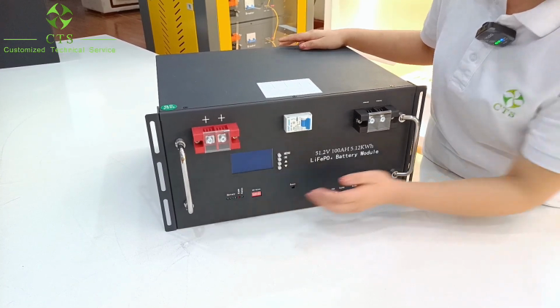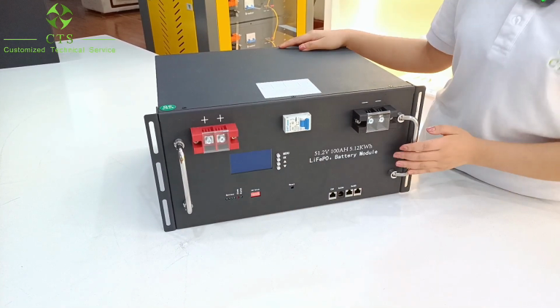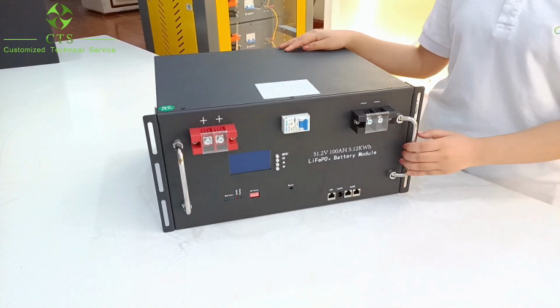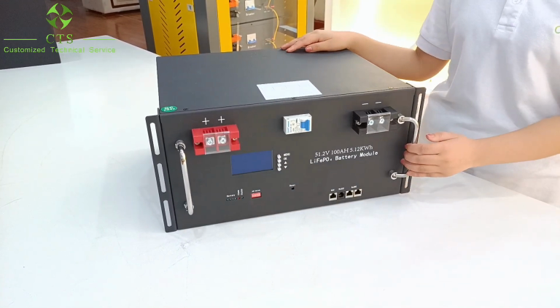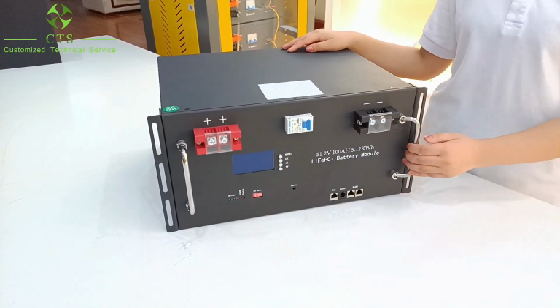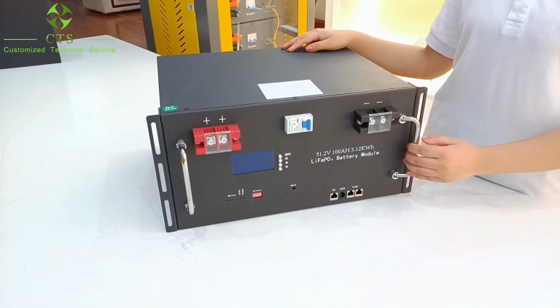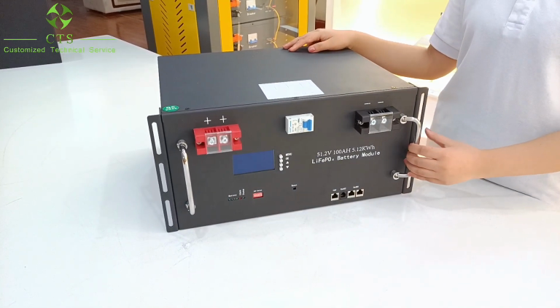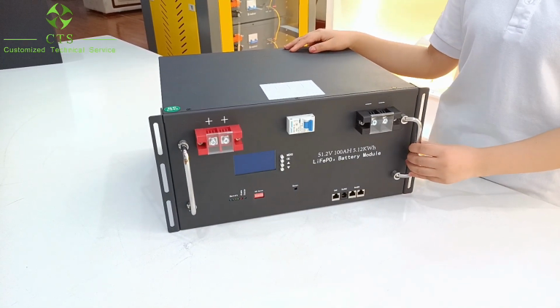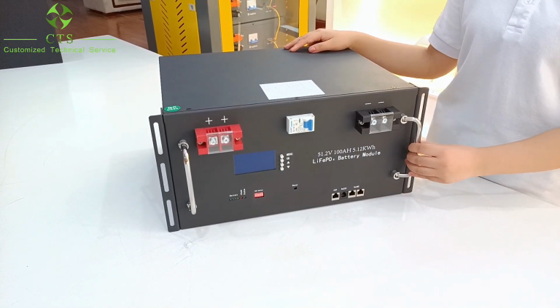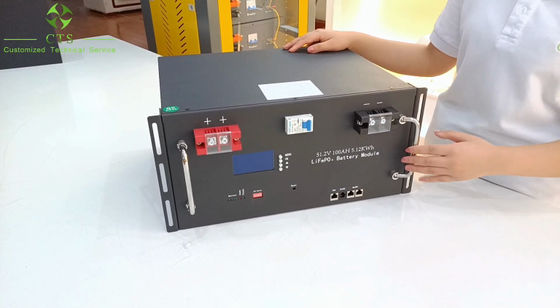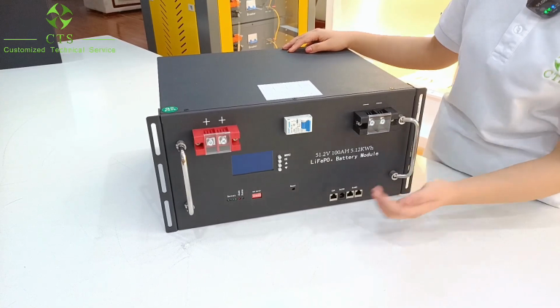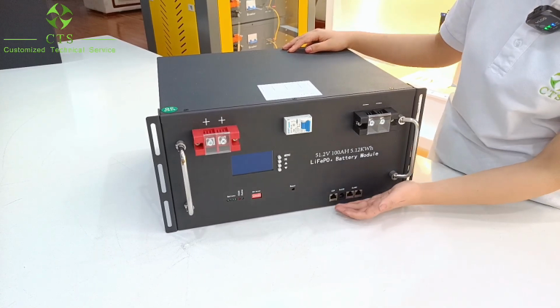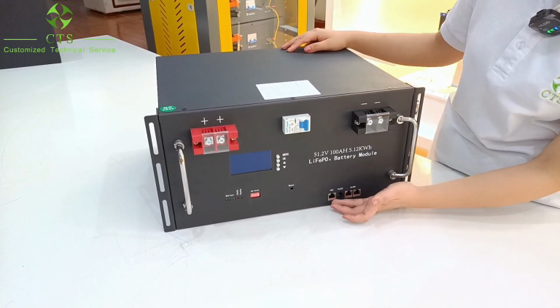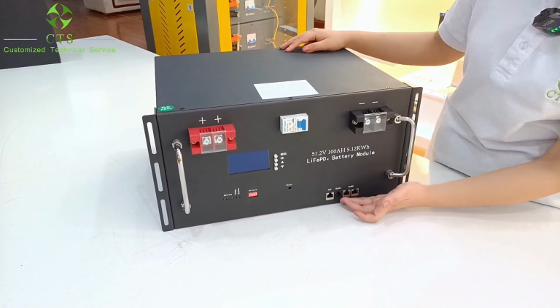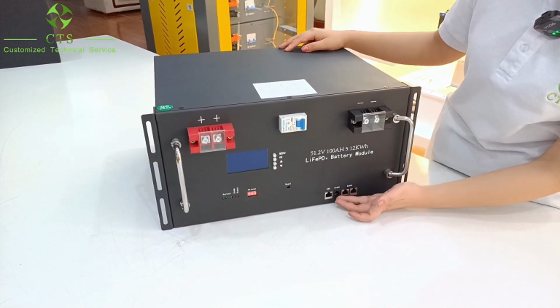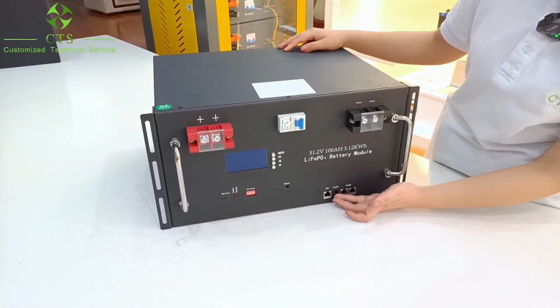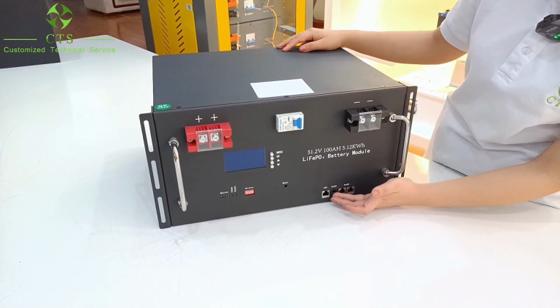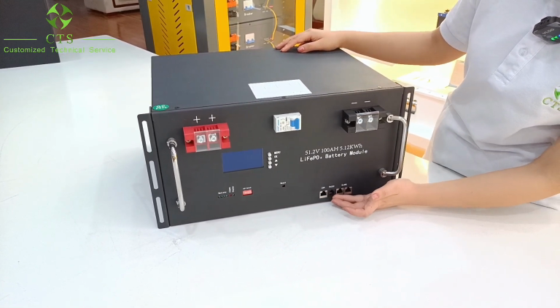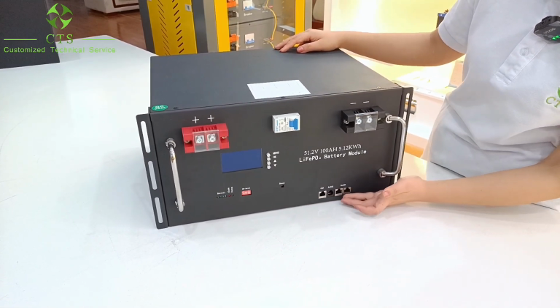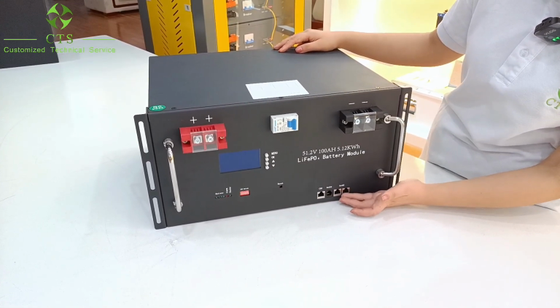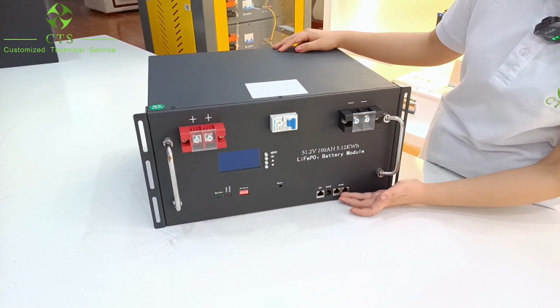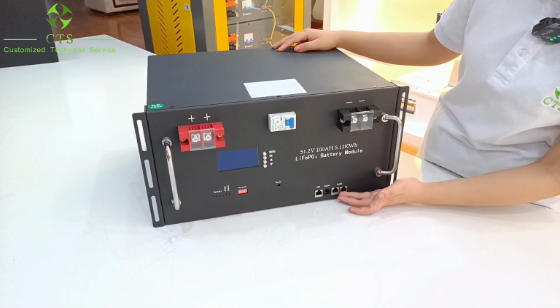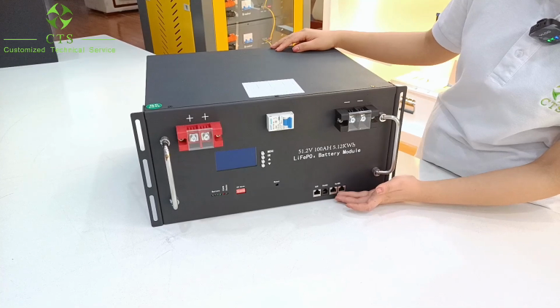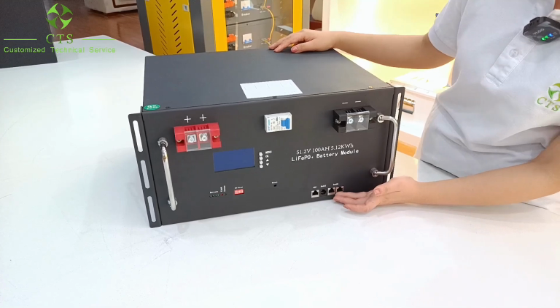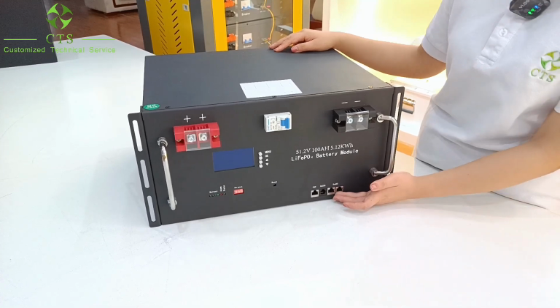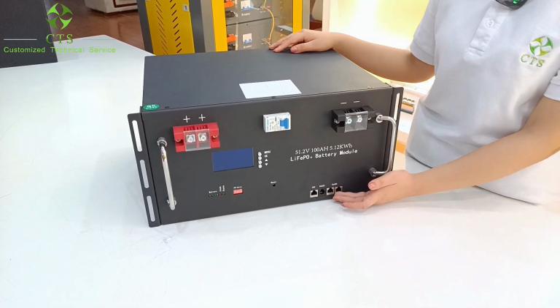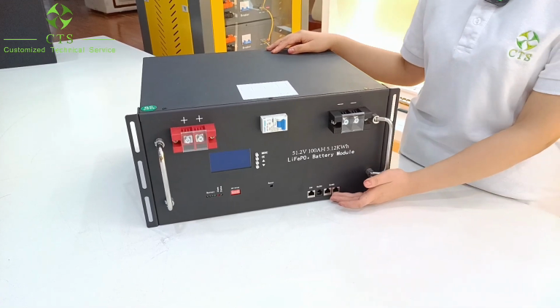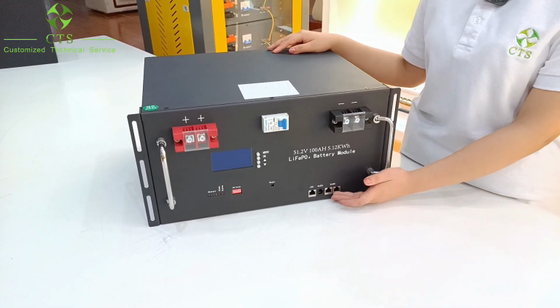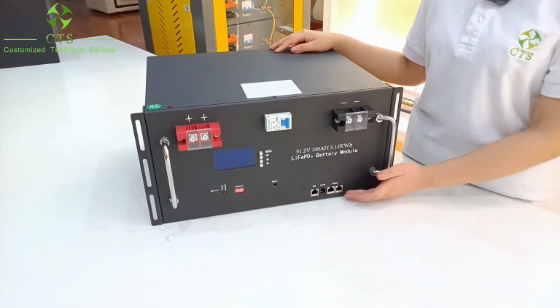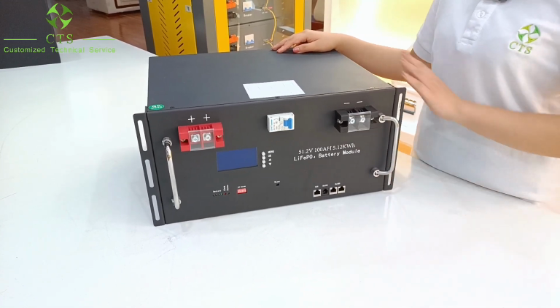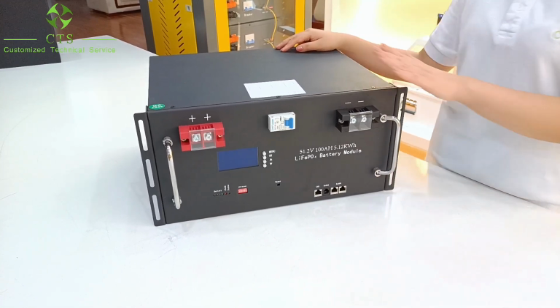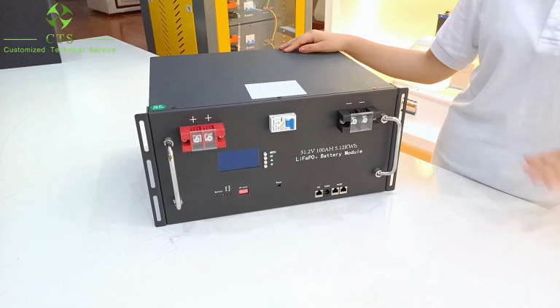For more accurate information, you can use the BMS tool to connect with CAN, RS-232, RS-485 communication port to the computer to check the battery information.